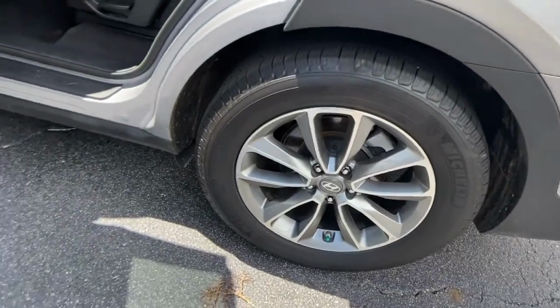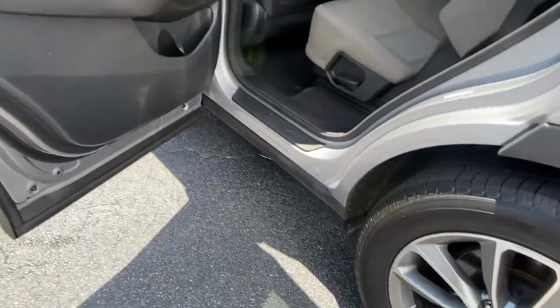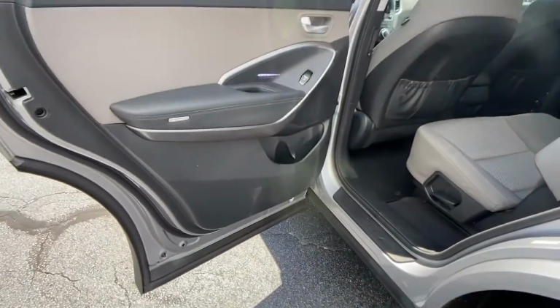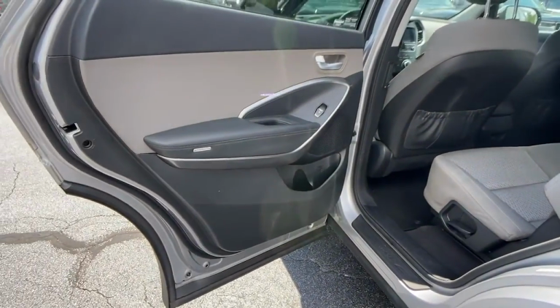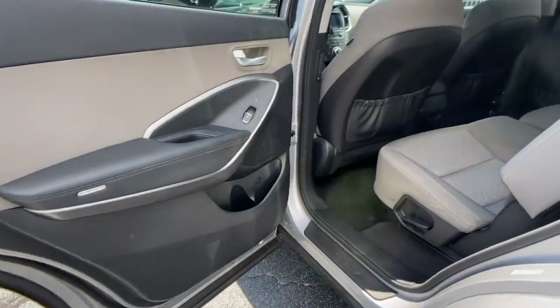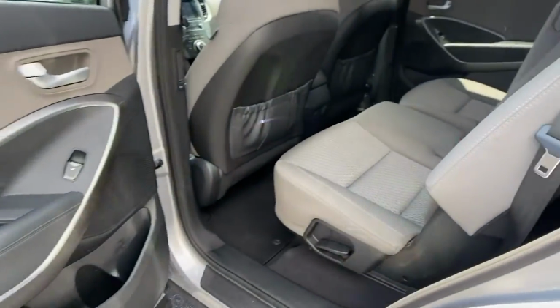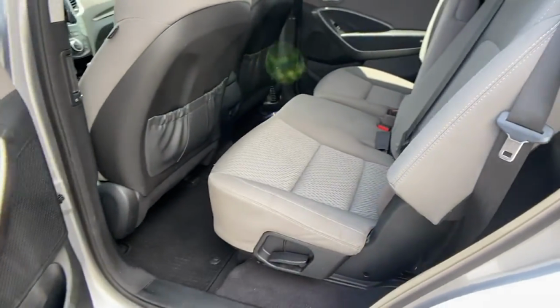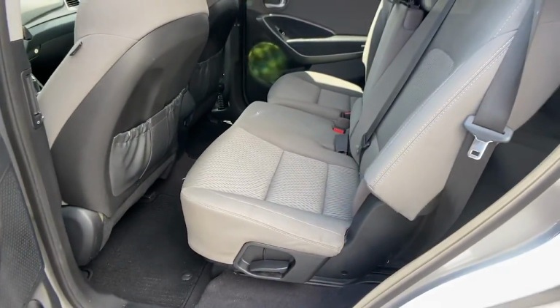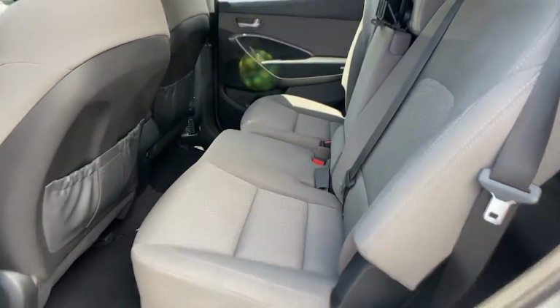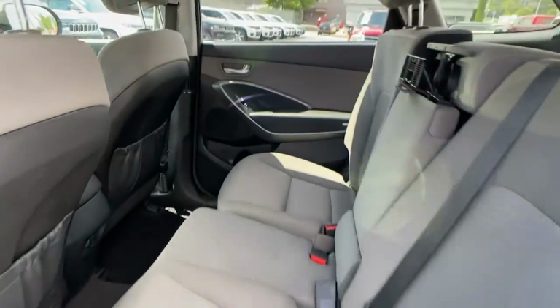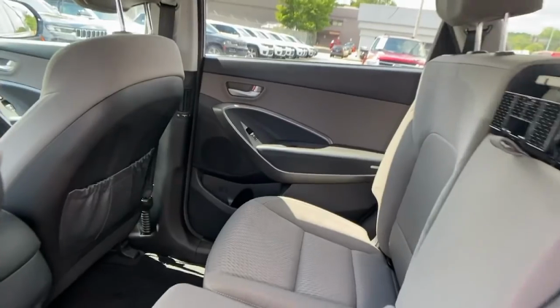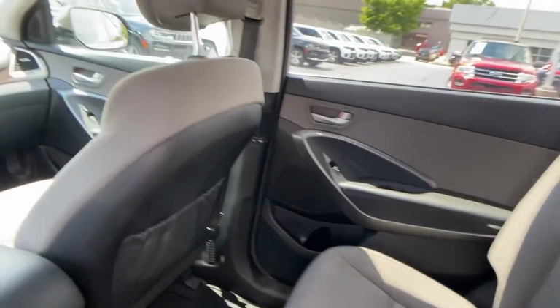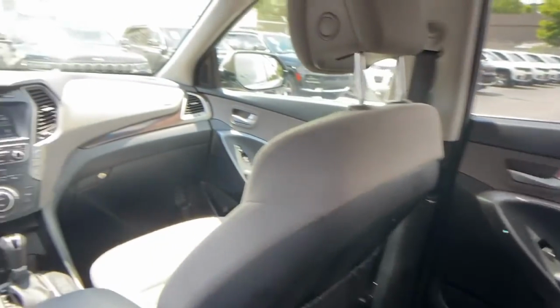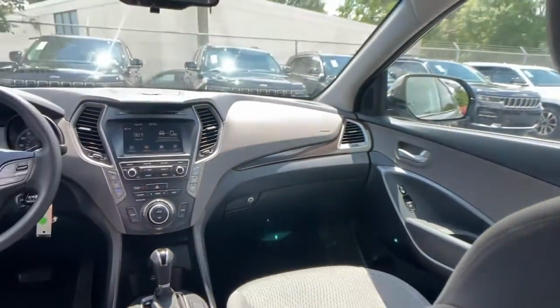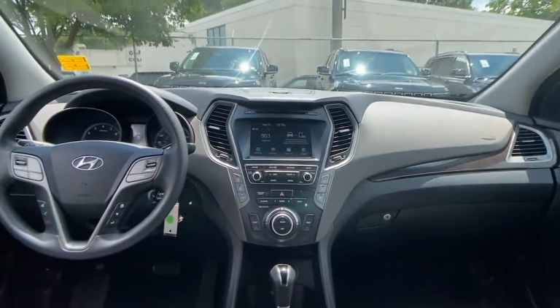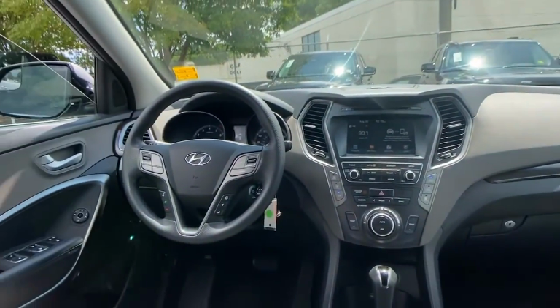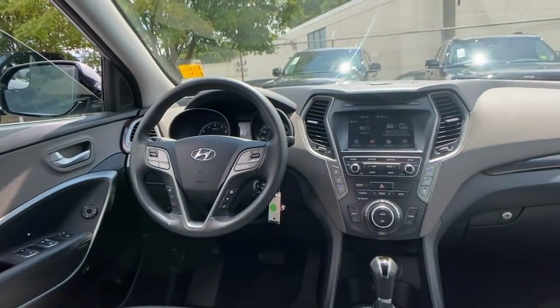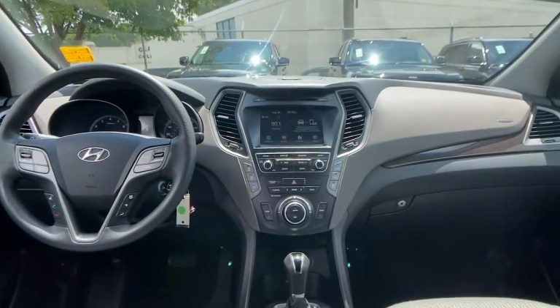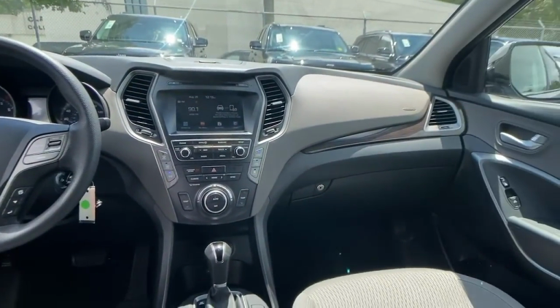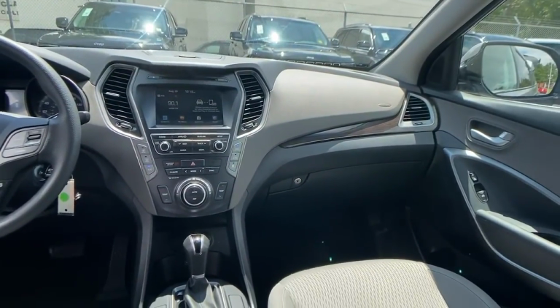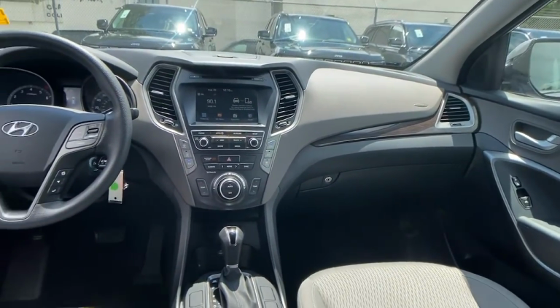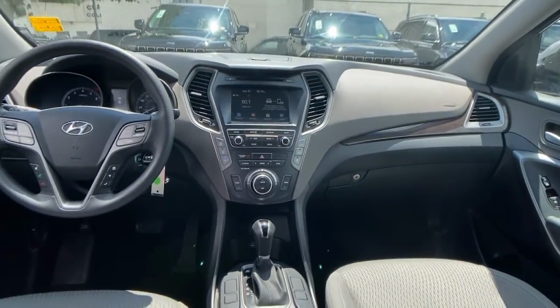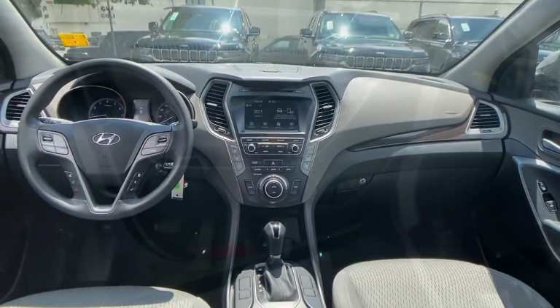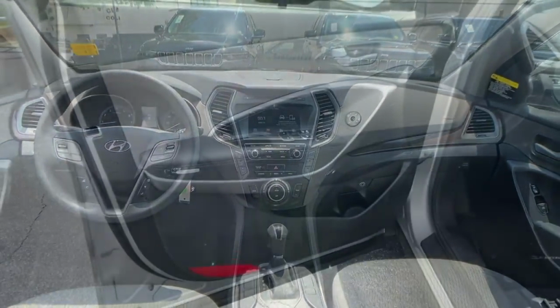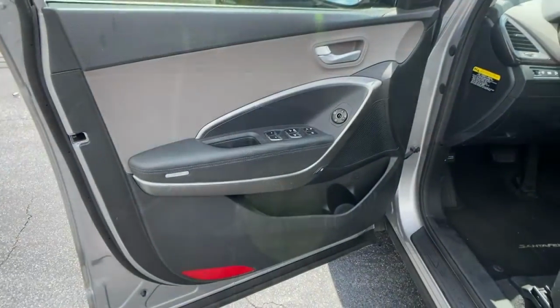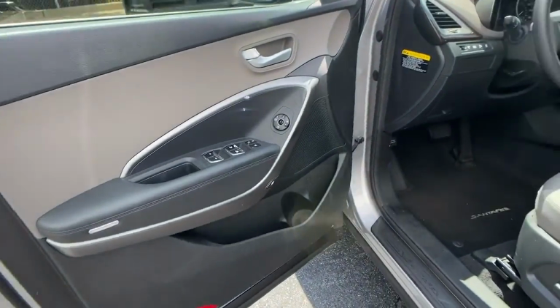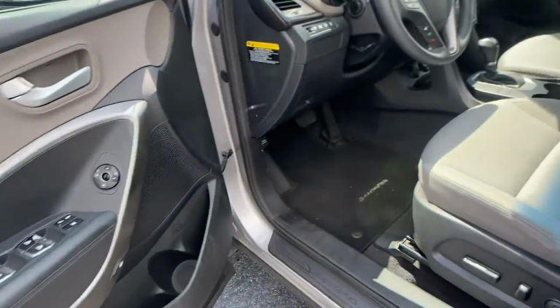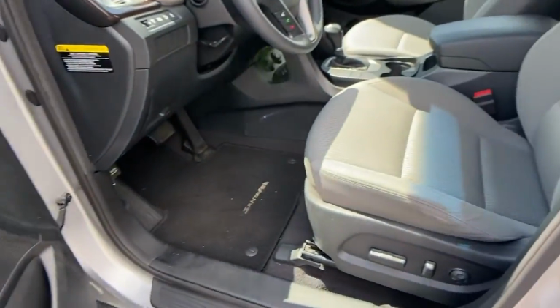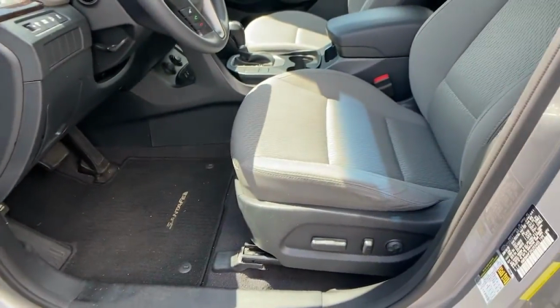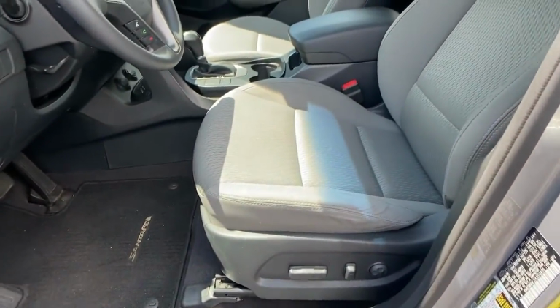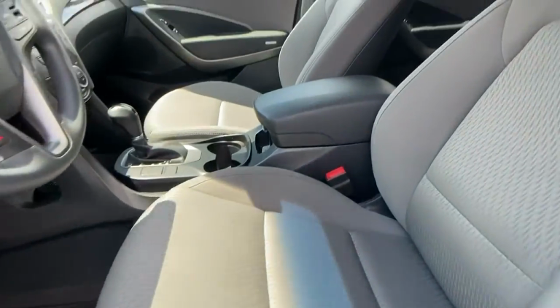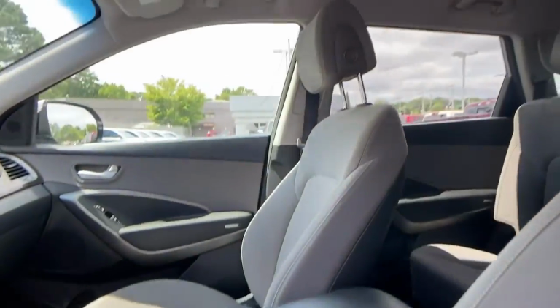Keyless entry, heated mirrors, backup camera, satellite radio, woodgrain interior trim, Bluetooth connection, steering wheel audio controls, third row seat, power driver seat, multi-zone AC.